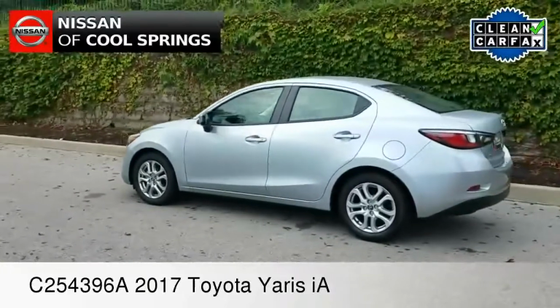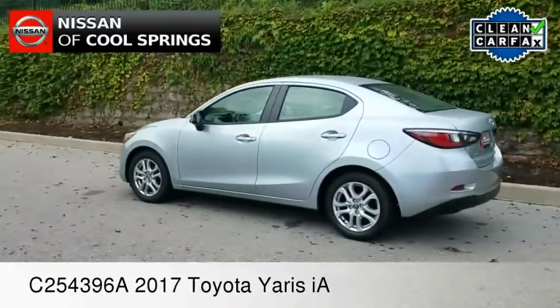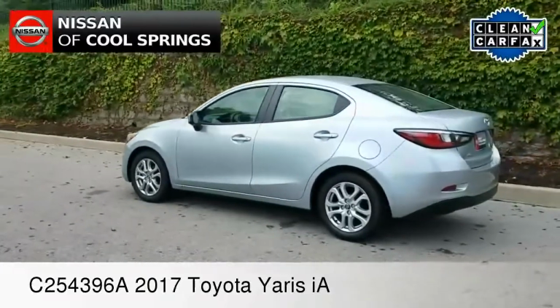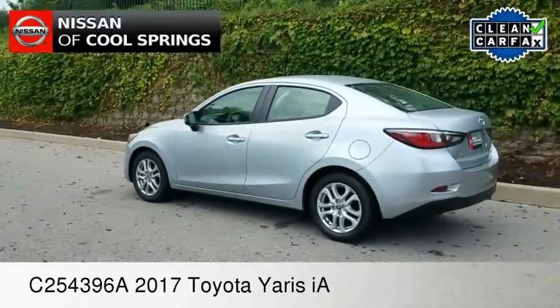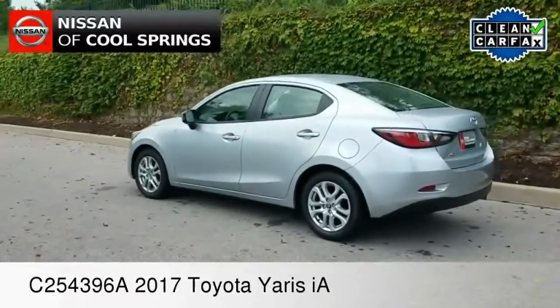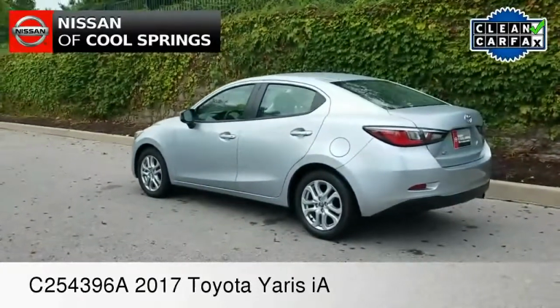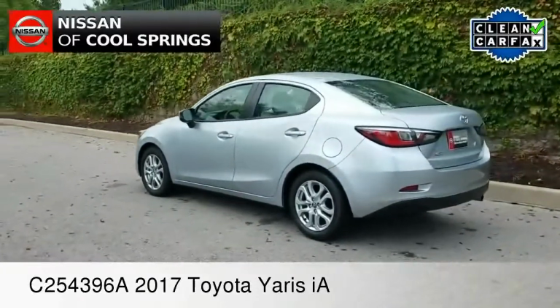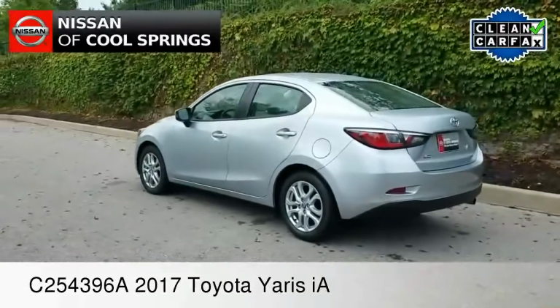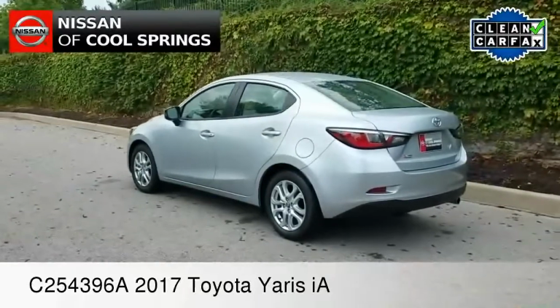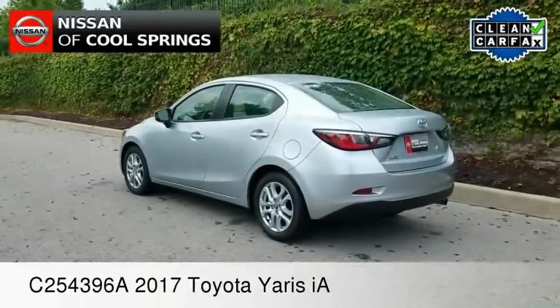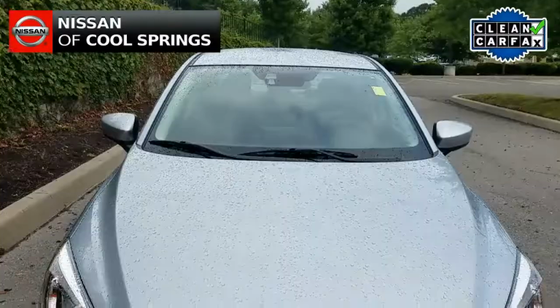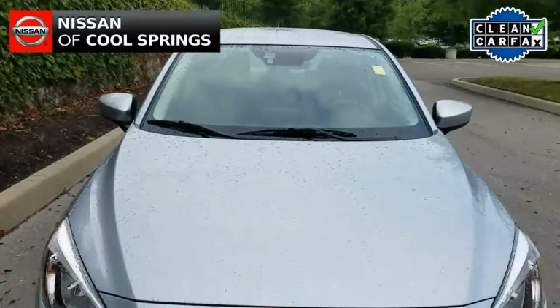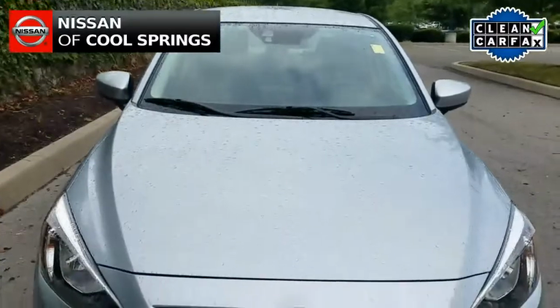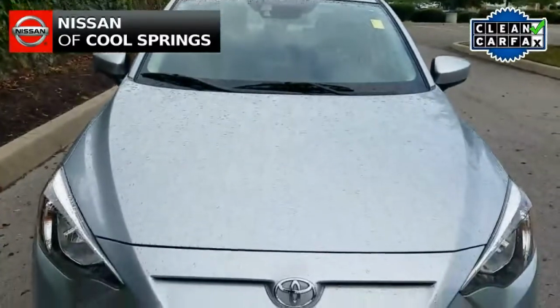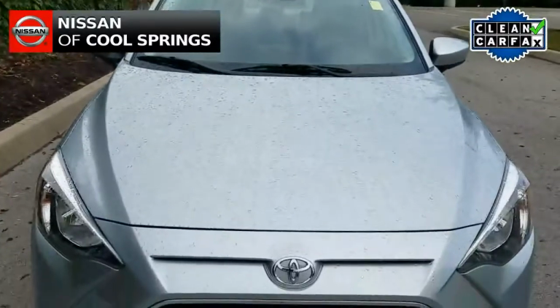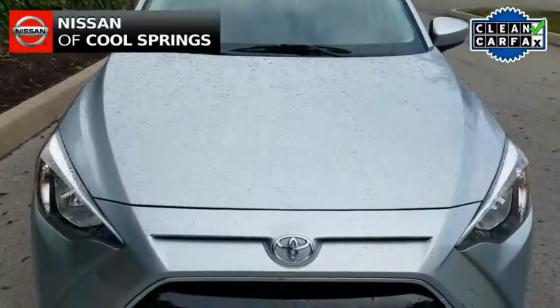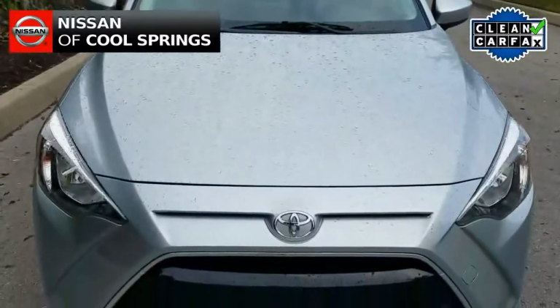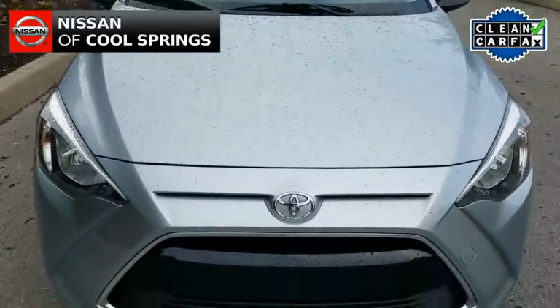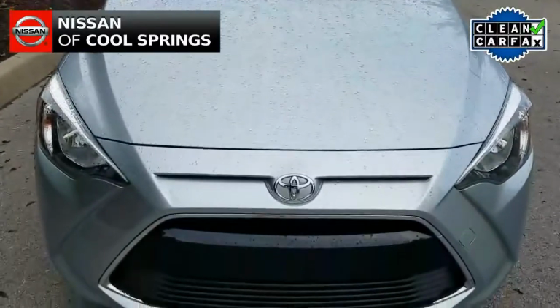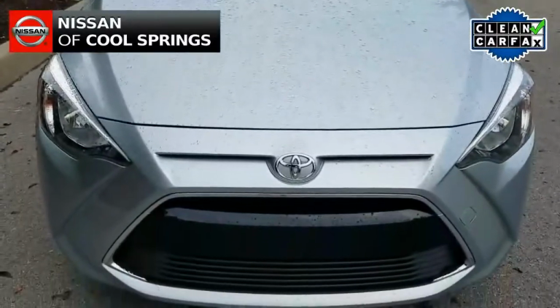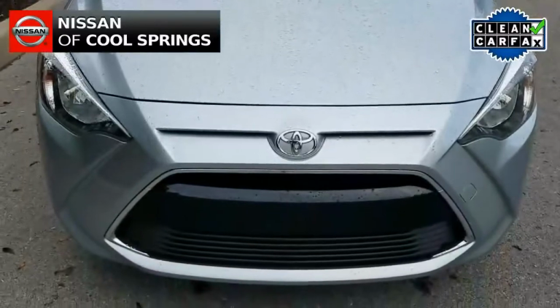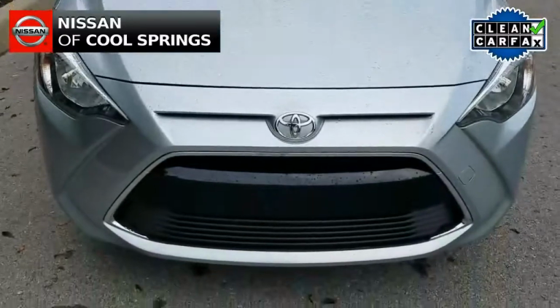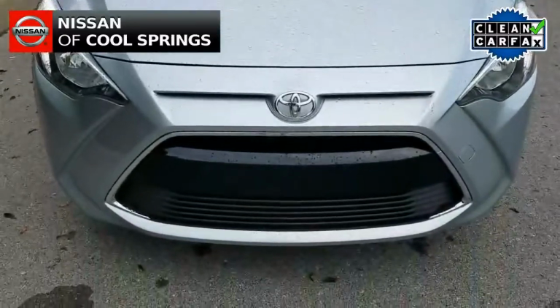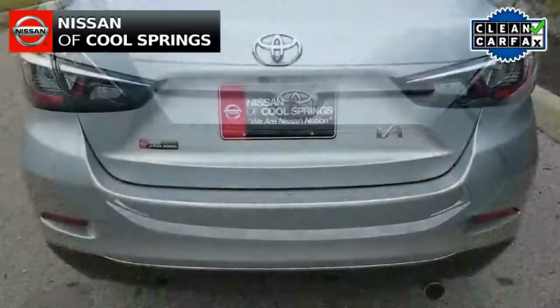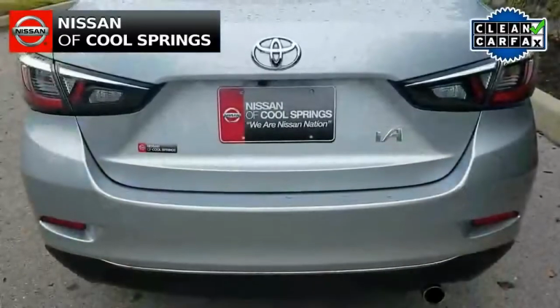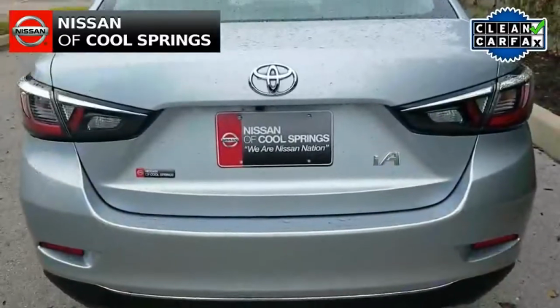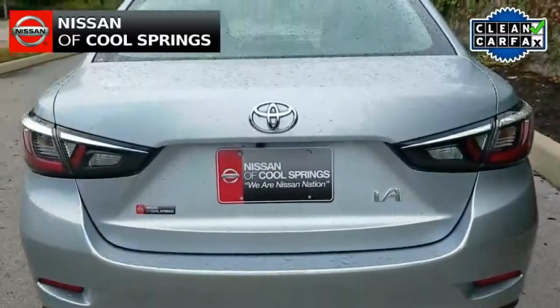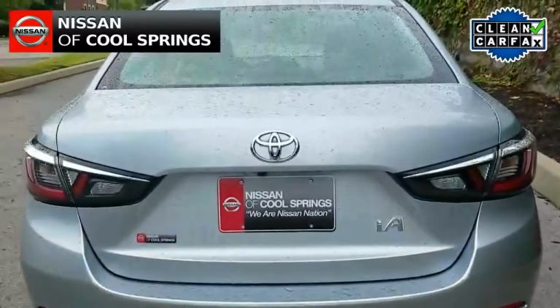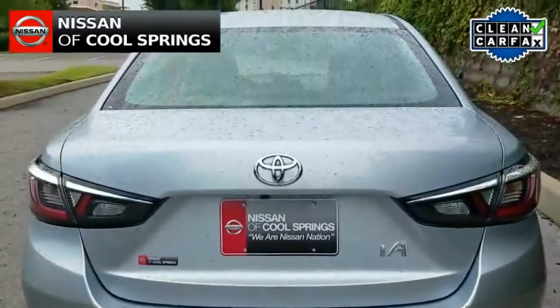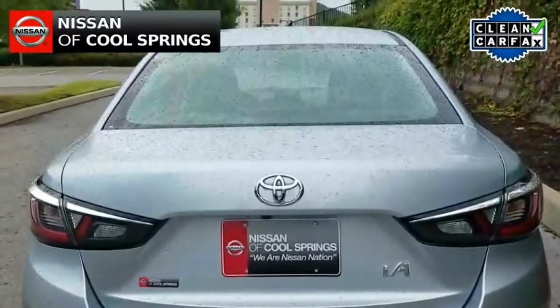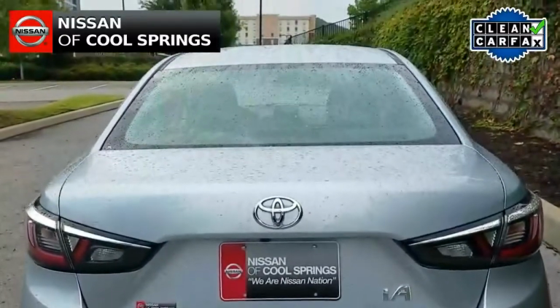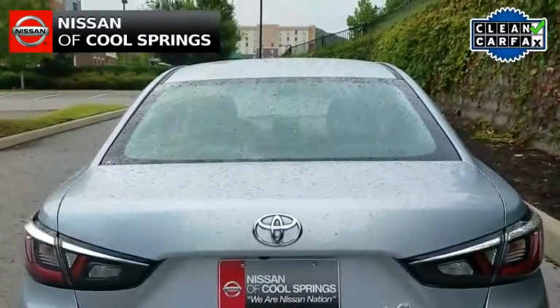Today we're looking at a pre-owned 2017 Yaris iA sedan. This is in like-new condition — it has just 4,000 miles and it's a one-owner vehicle with a clean Carfax.